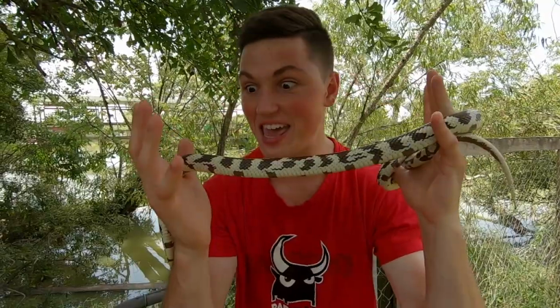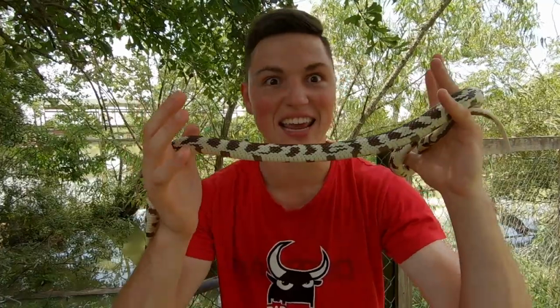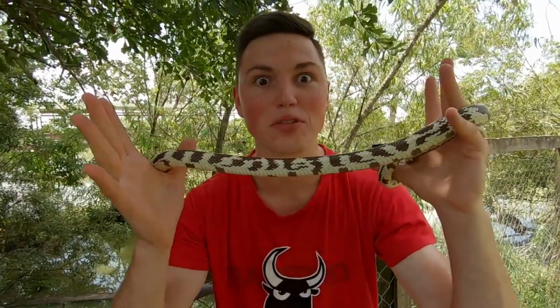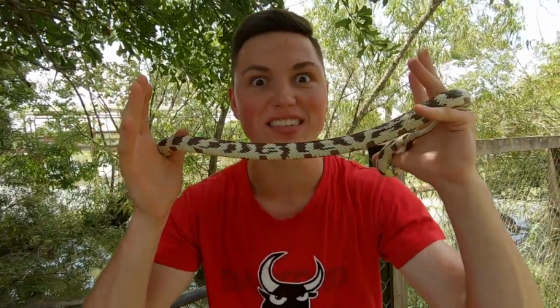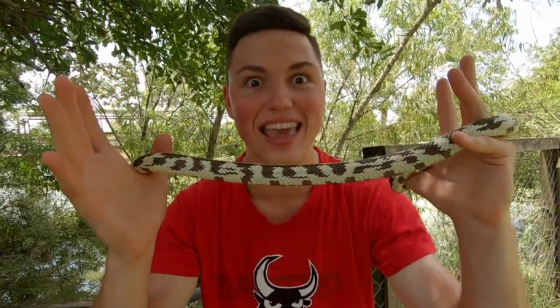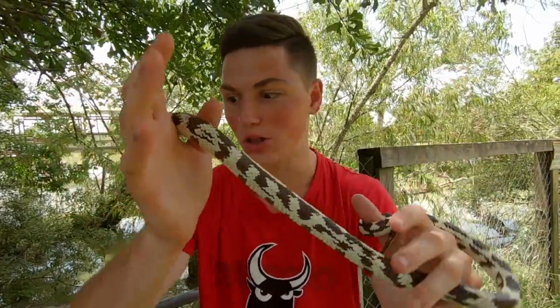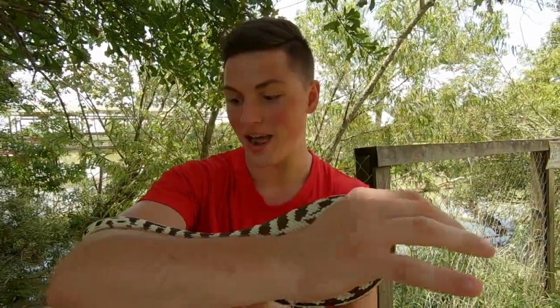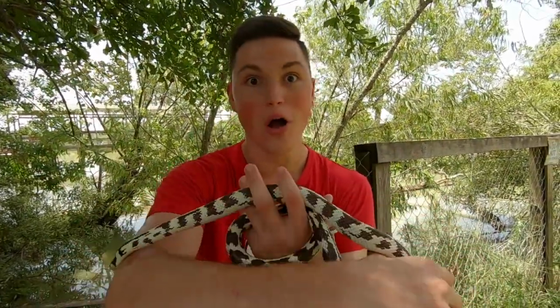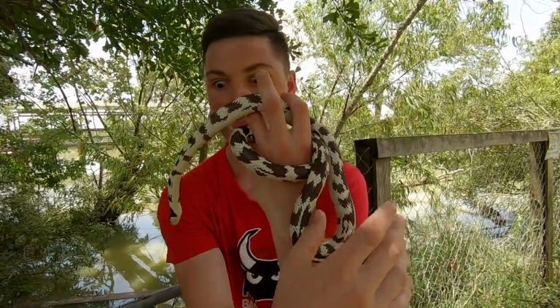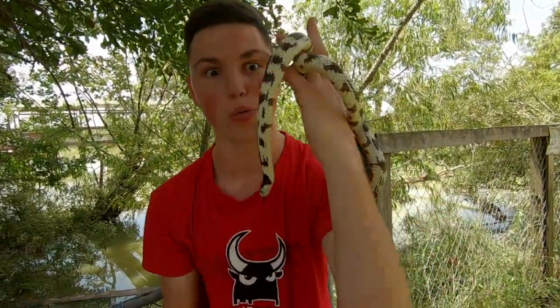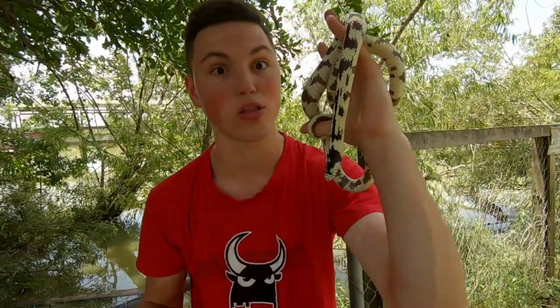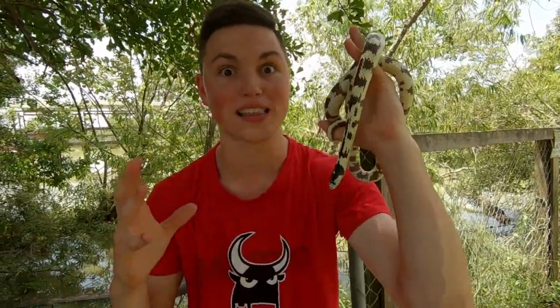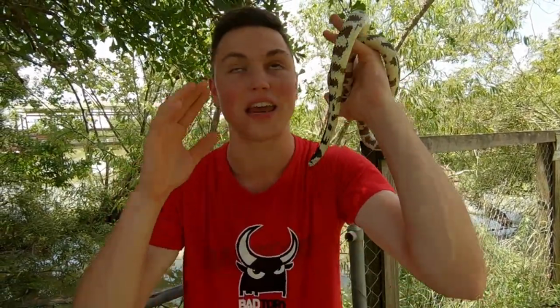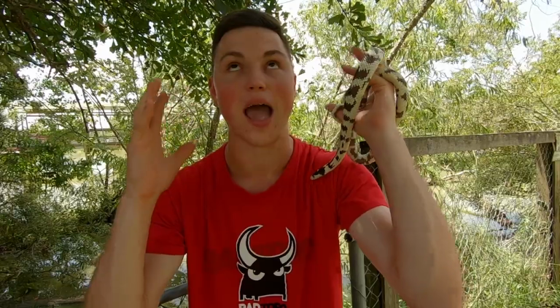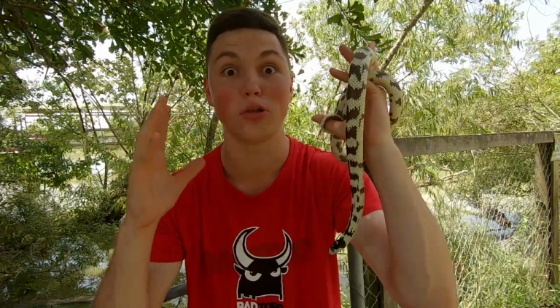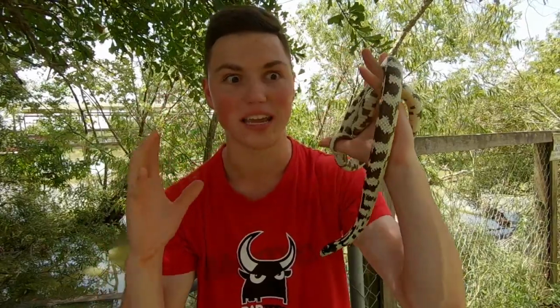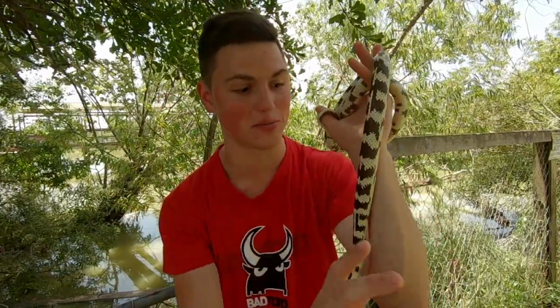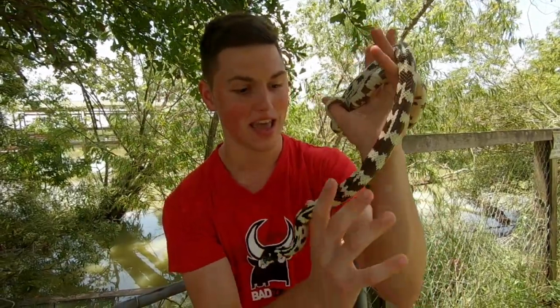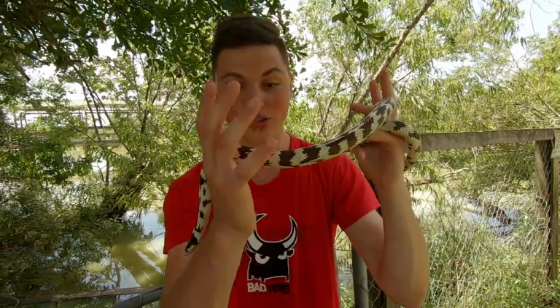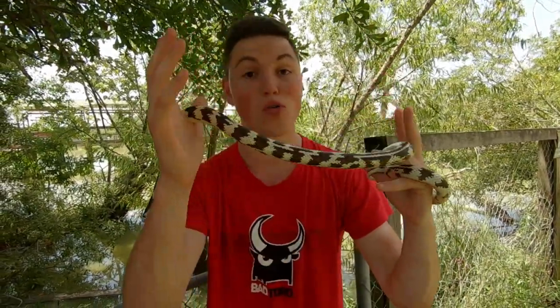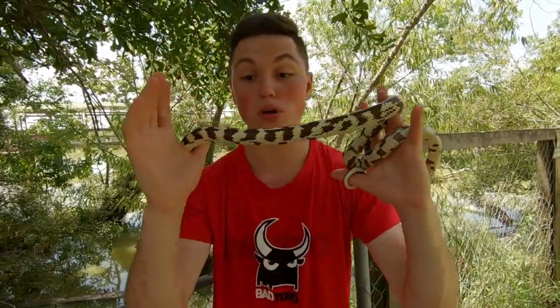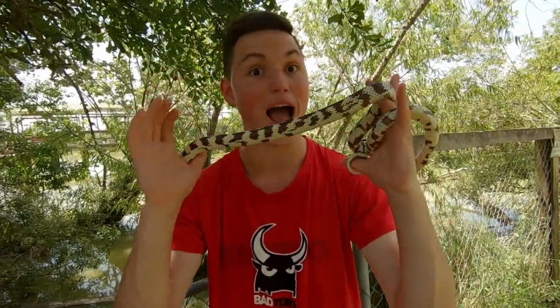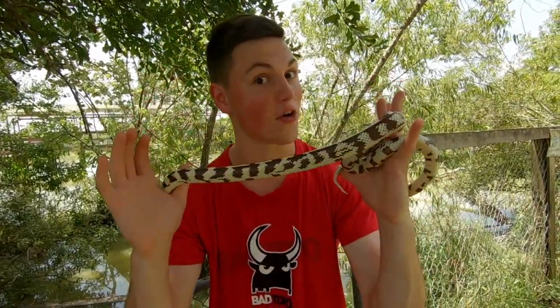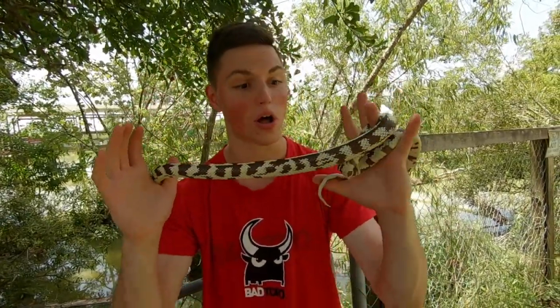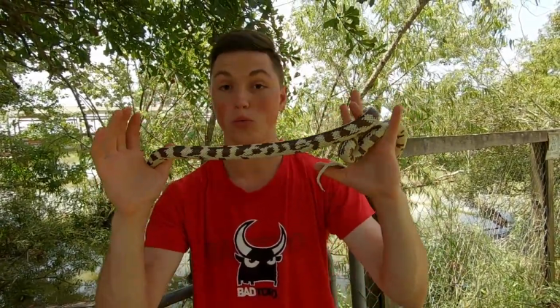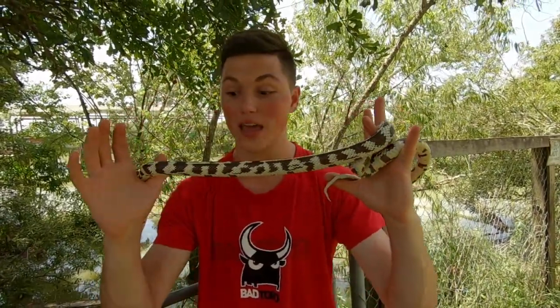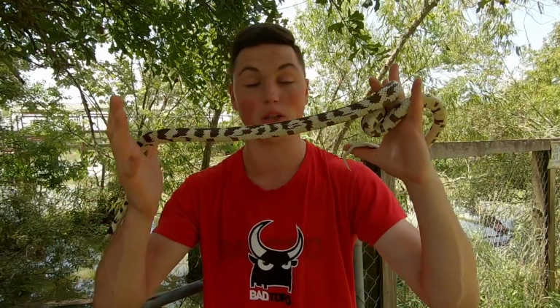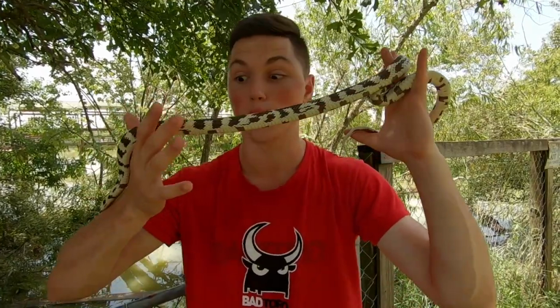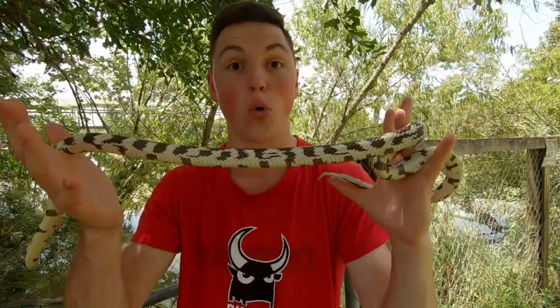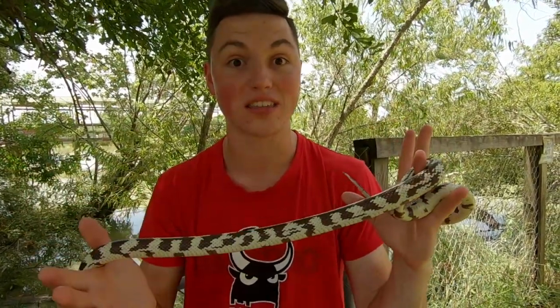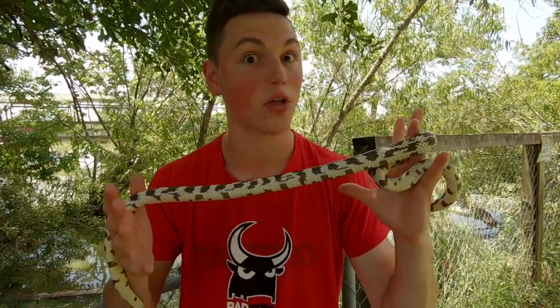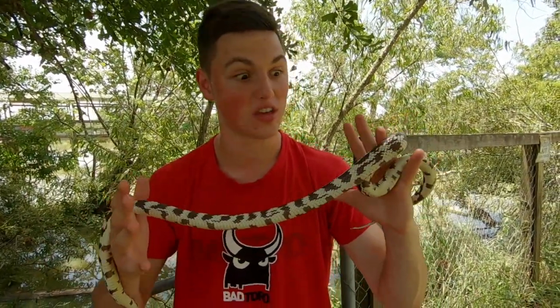So the kingsnake — an absolutely sensational-looking animal, really cool predator. The fact that they eat snakes is absolutely ridiculous to me. And this overall beautiful, highly variable color, which once again makes it one of the most cool-looking snakes you'll ever see.